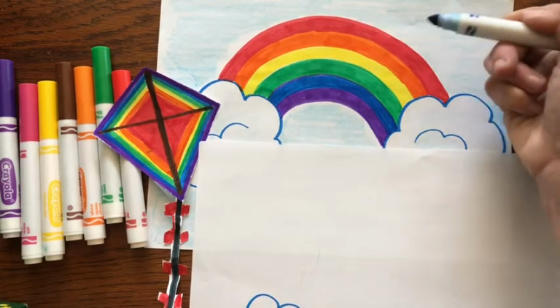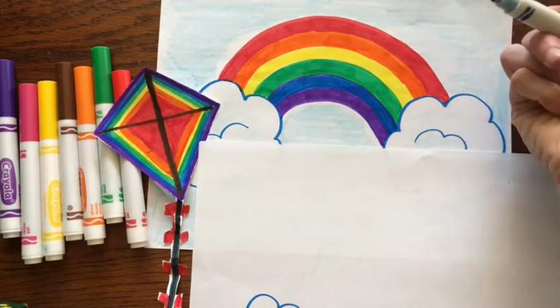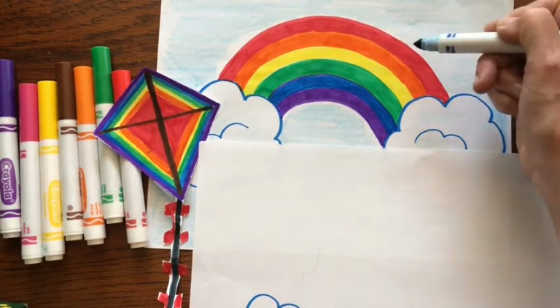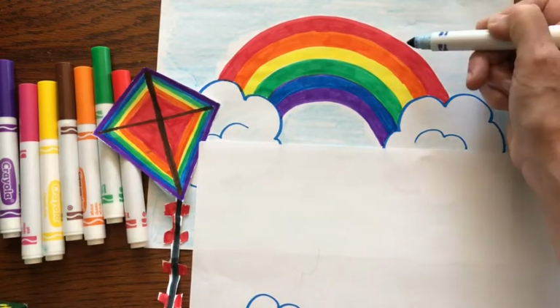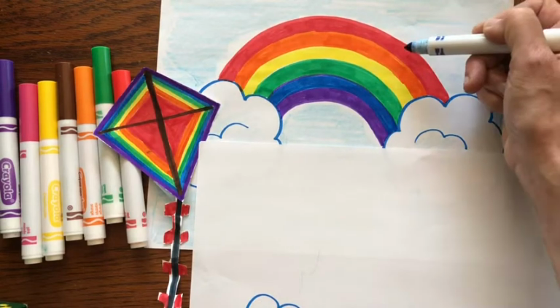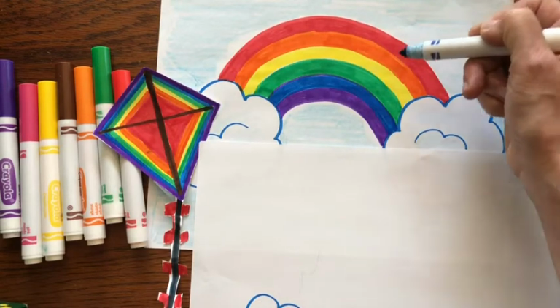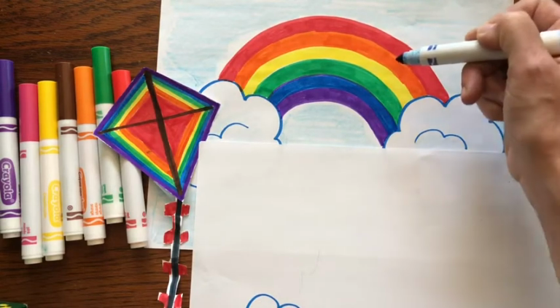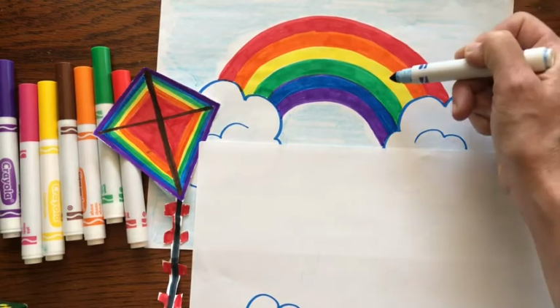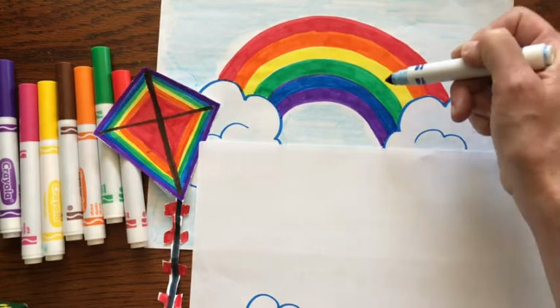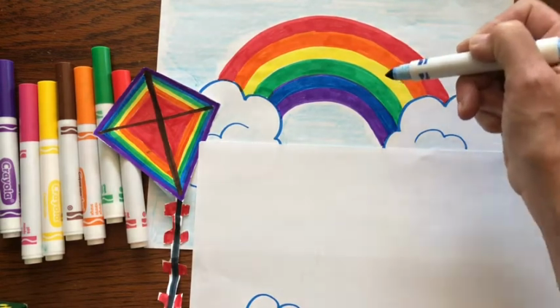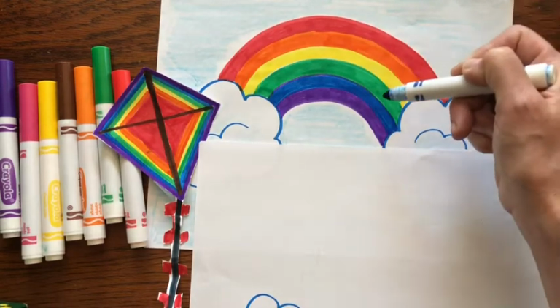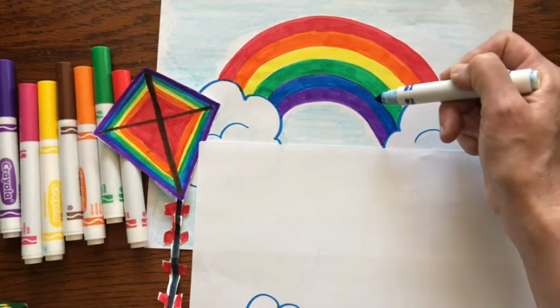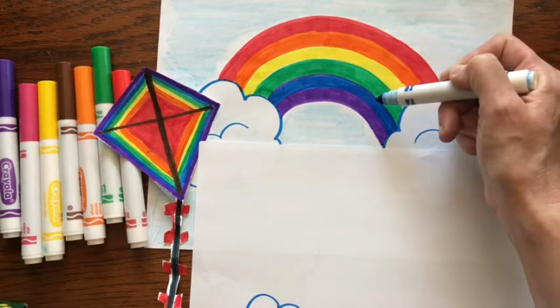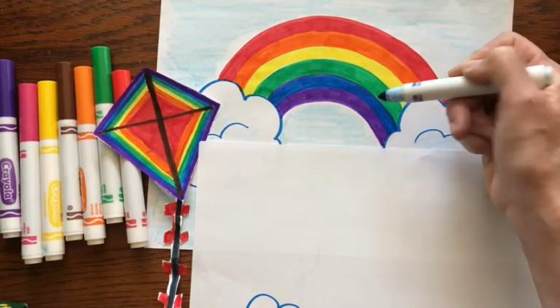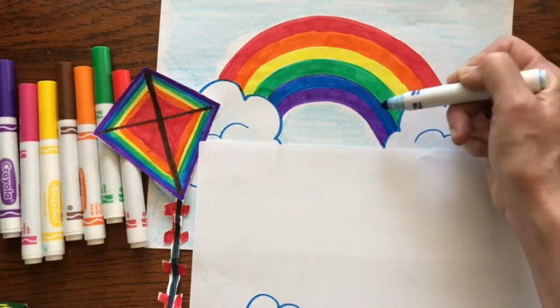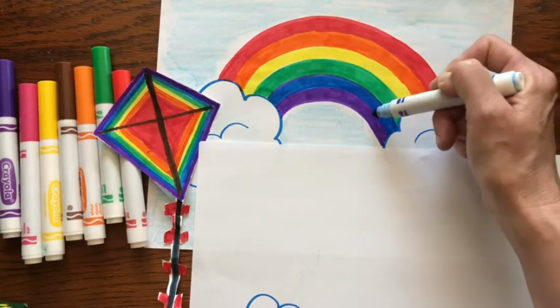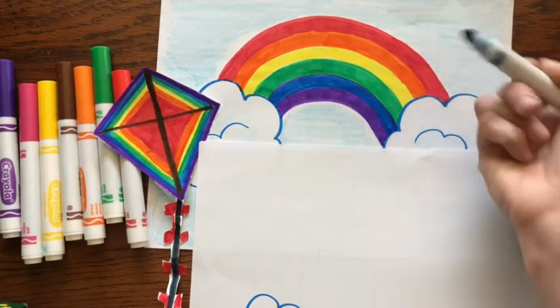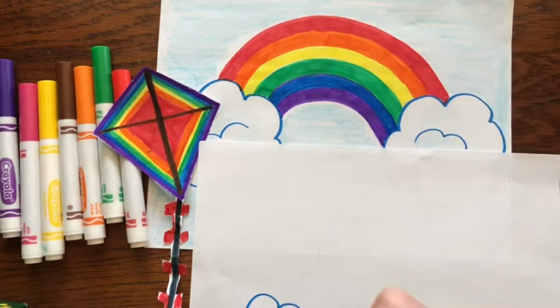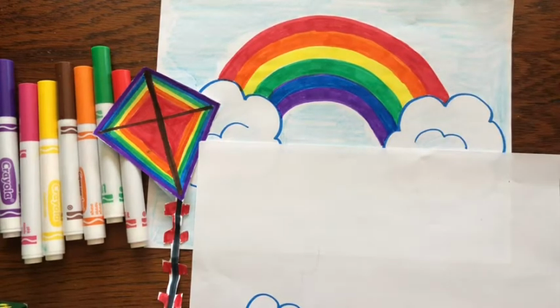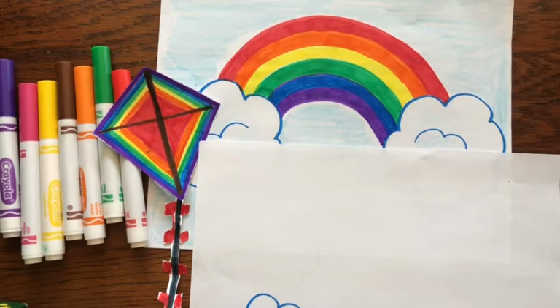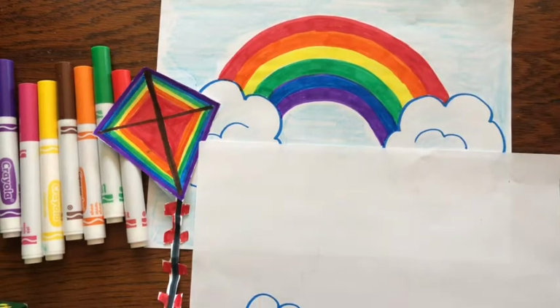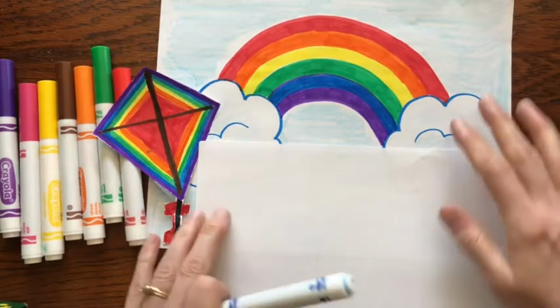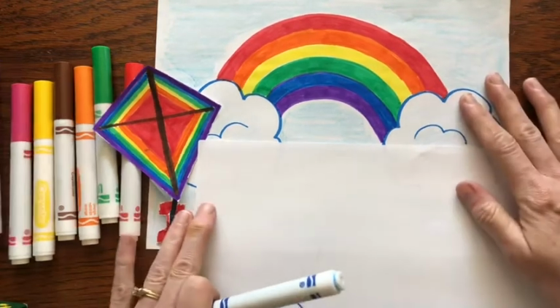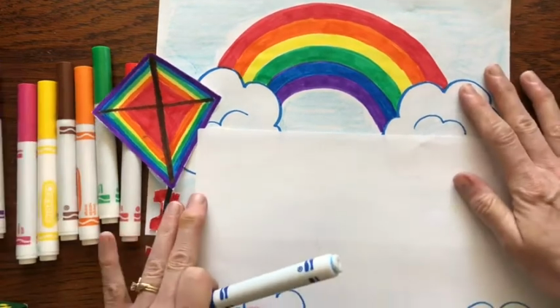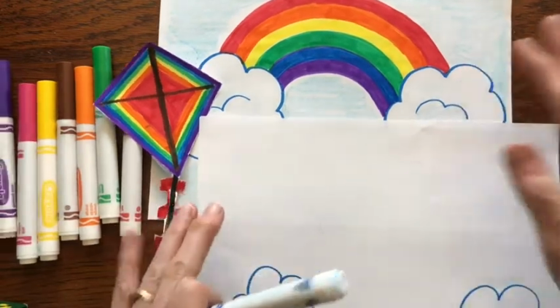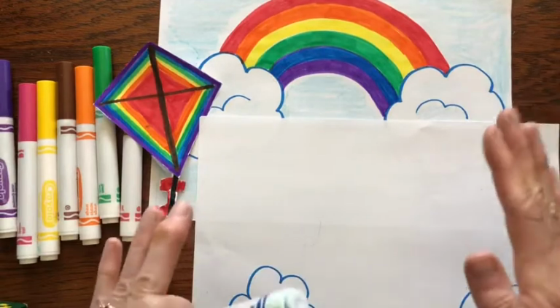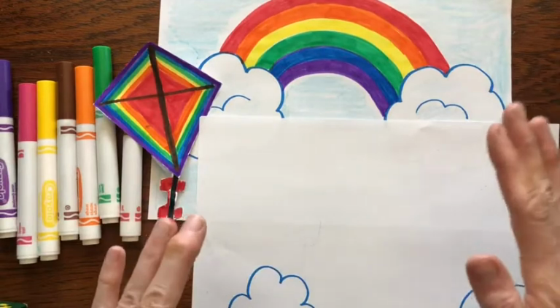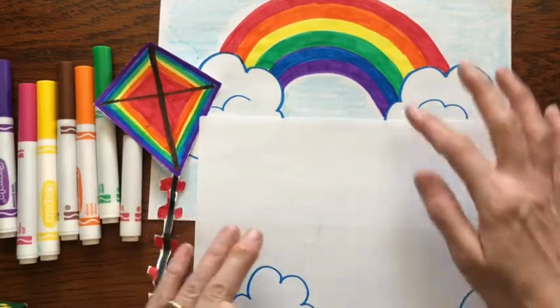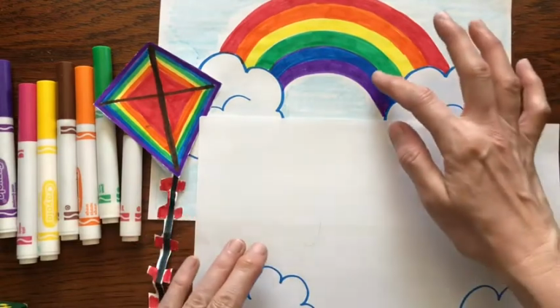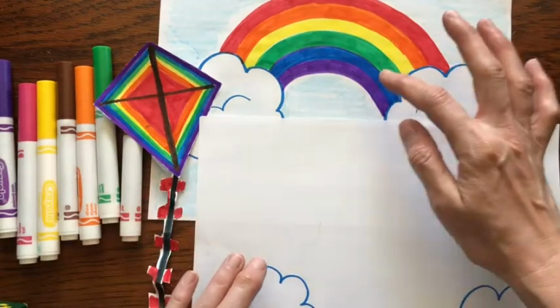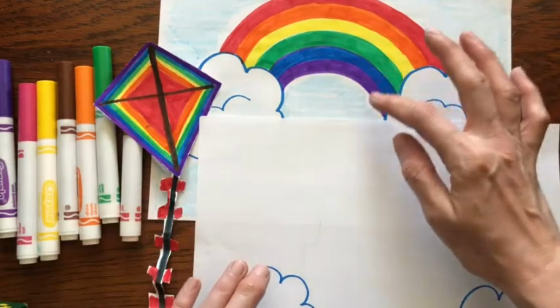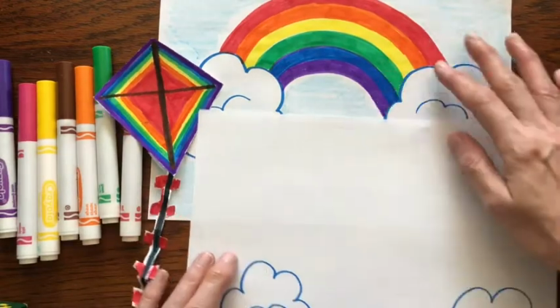That's one way to remember it: red, orange, yellow, green, blue, indigo and violet. Indigo is kind of like a blue — it's in between blue and purple. So we'll just do blue and purple.